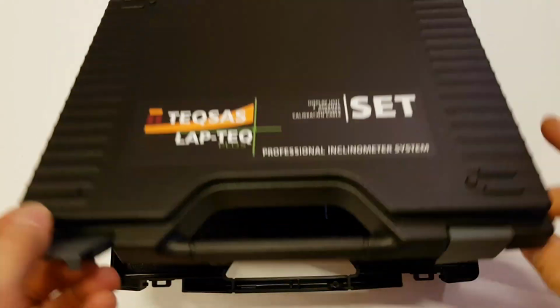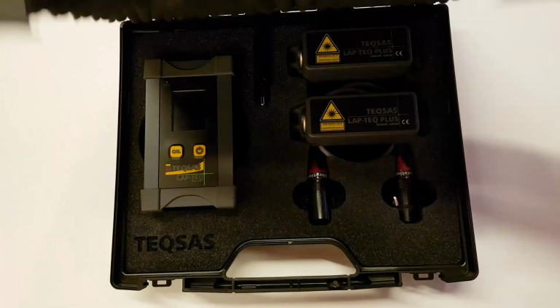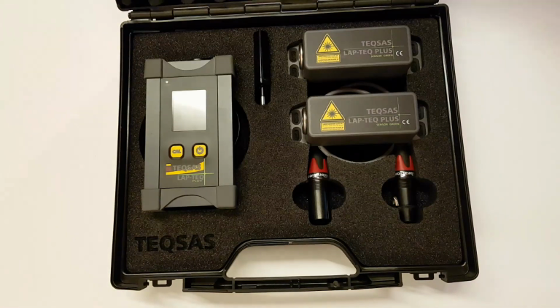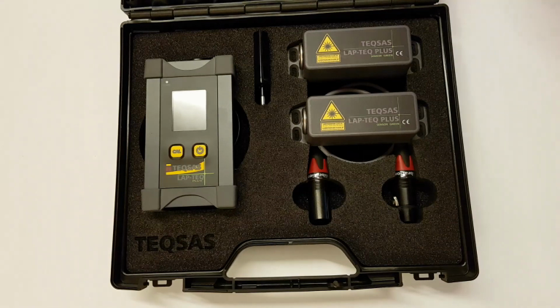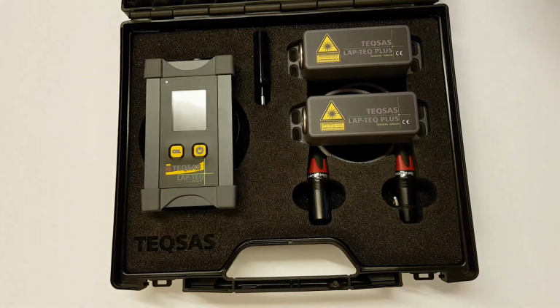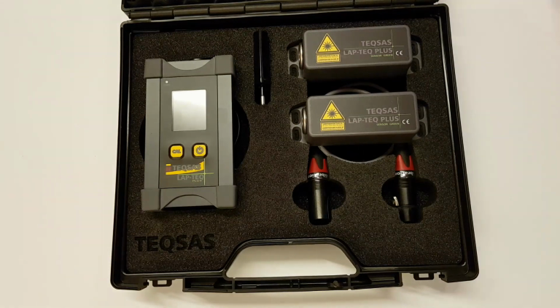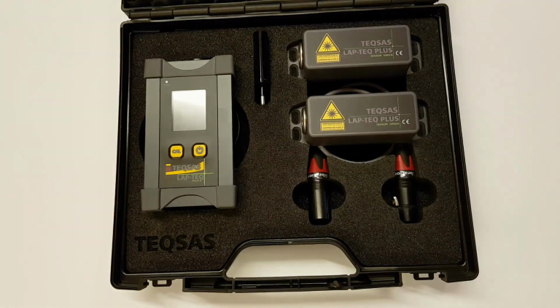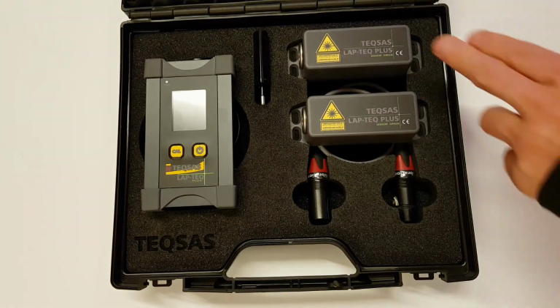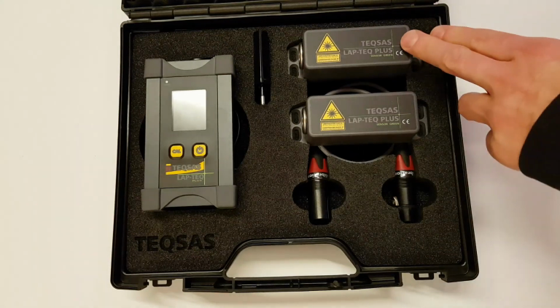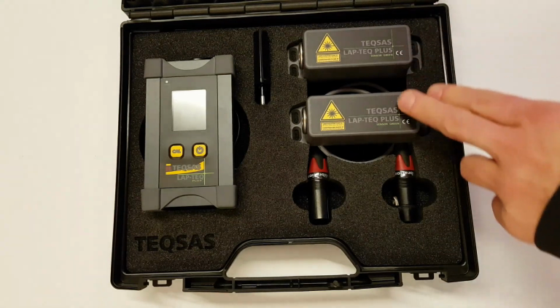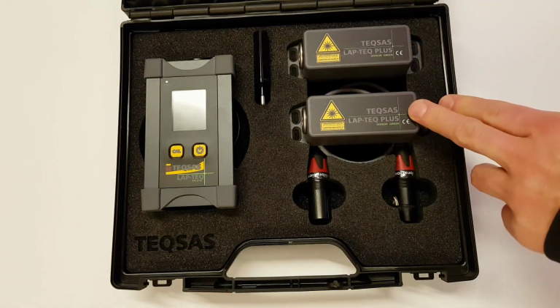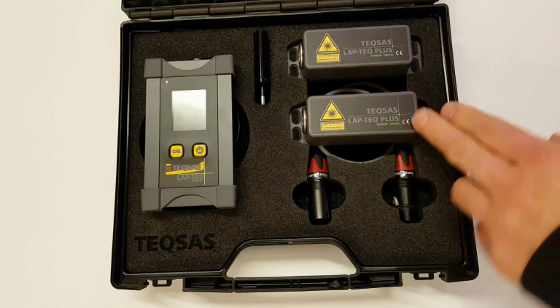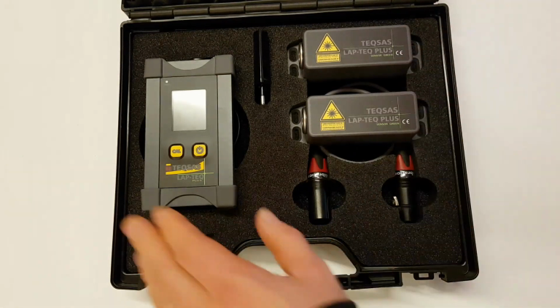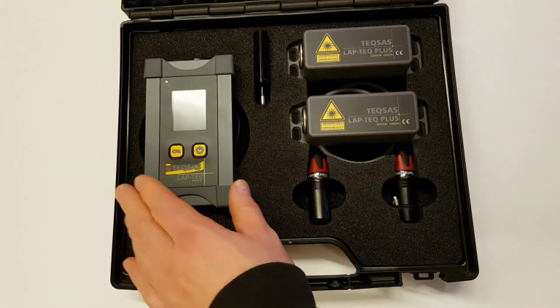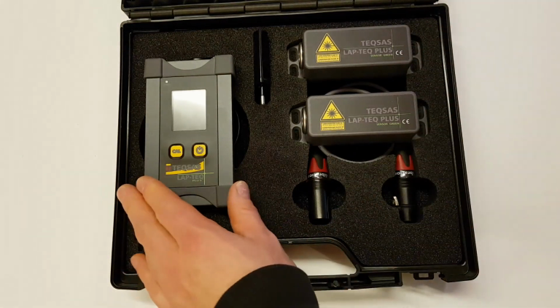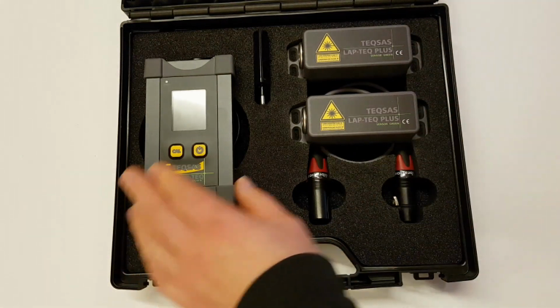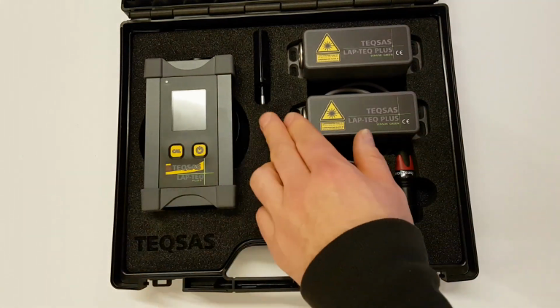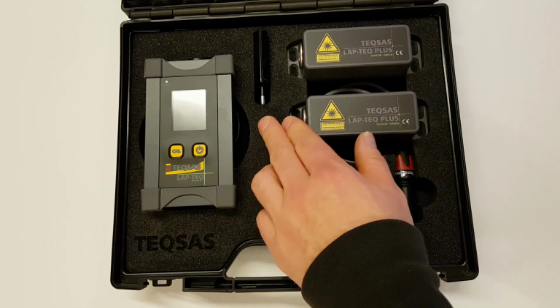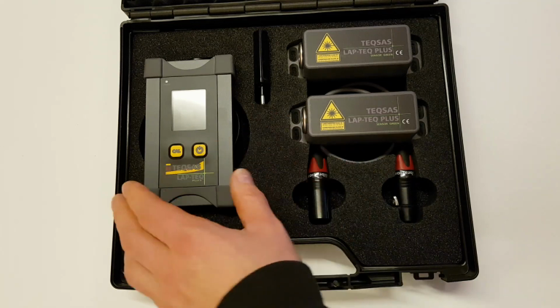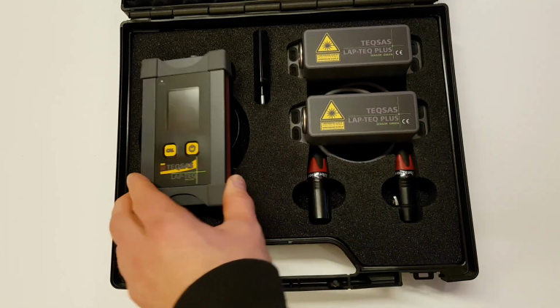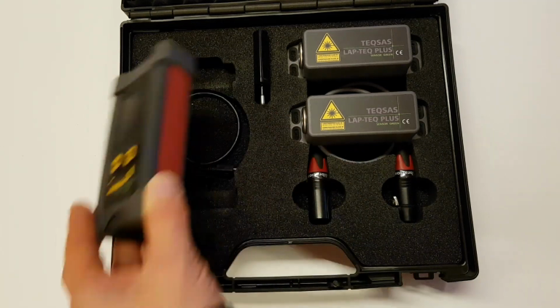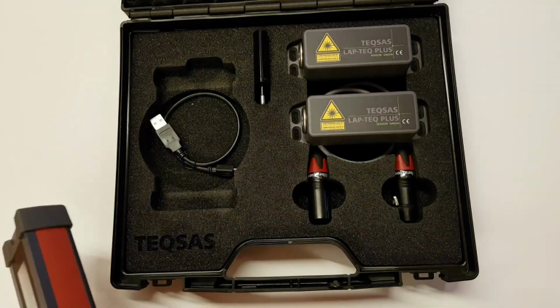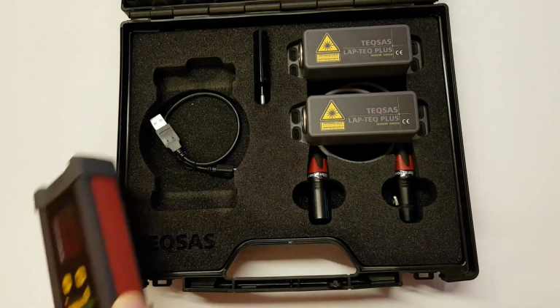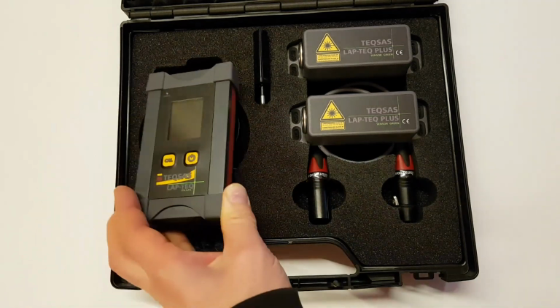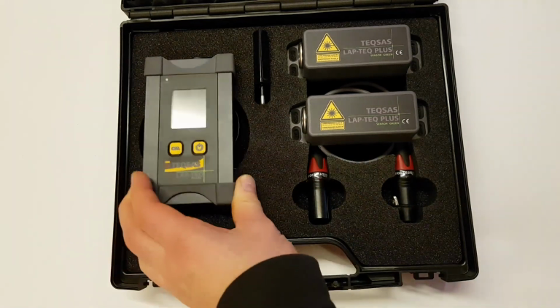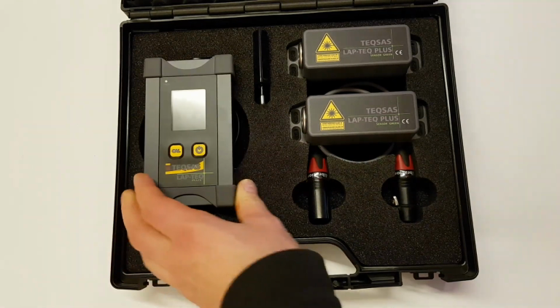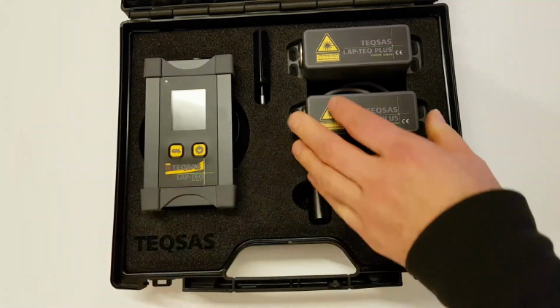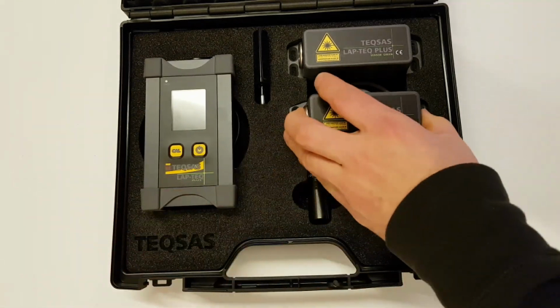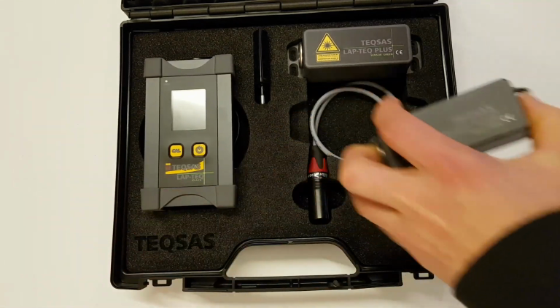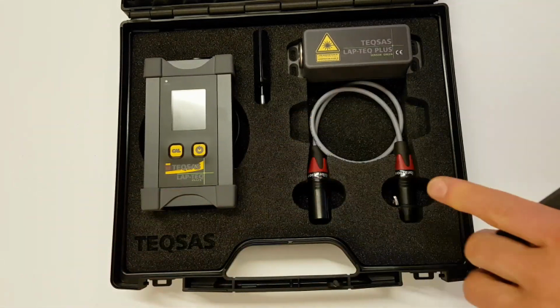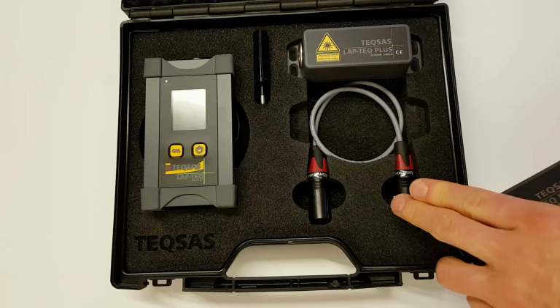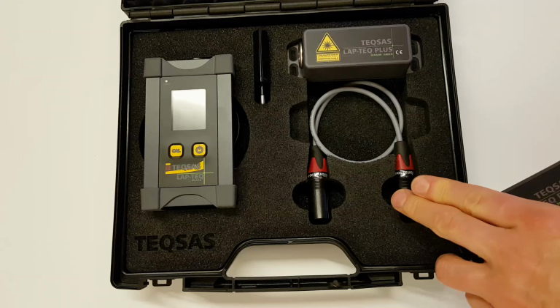The set includes two Laptek Plus Inclinometer sensors and one display unit, a USB charger, a micro USB cable, and a special XLR cable for calibration.